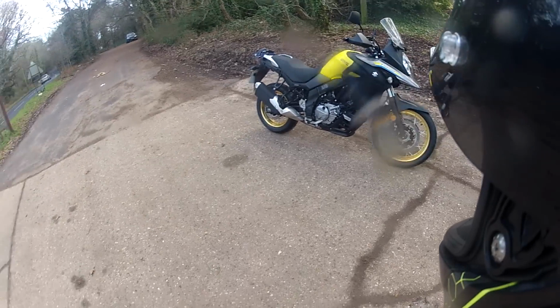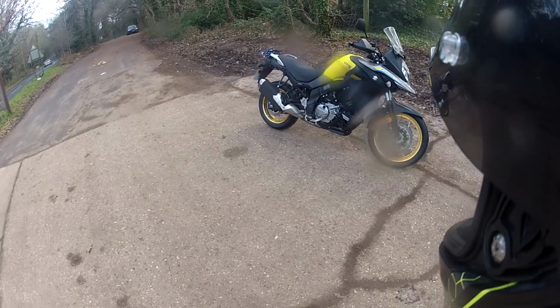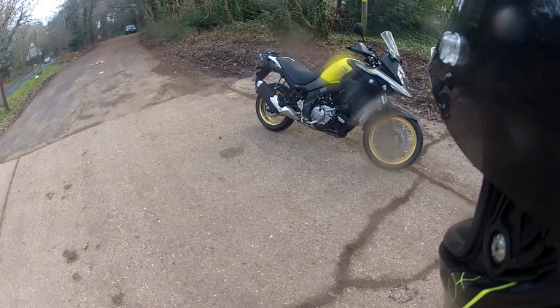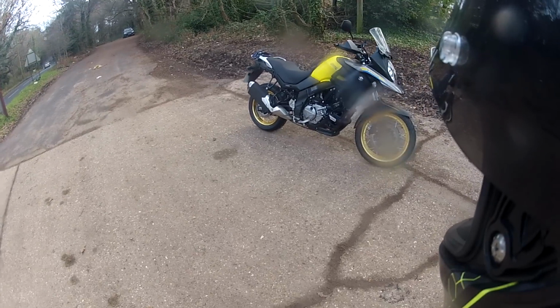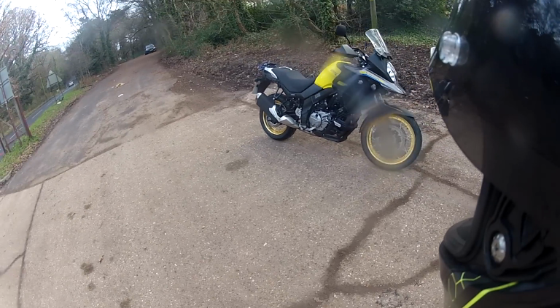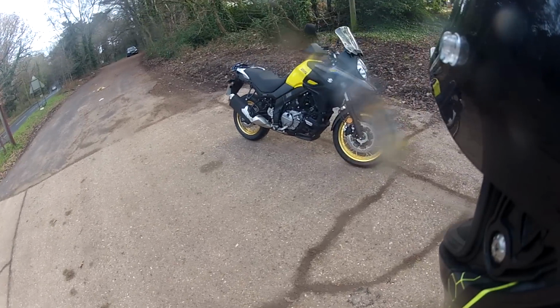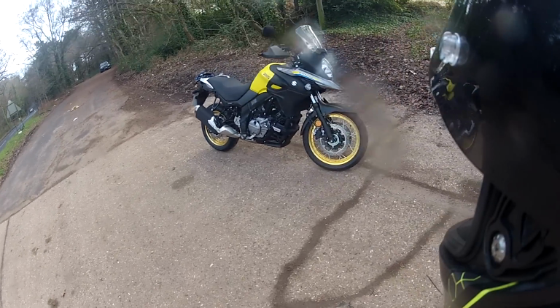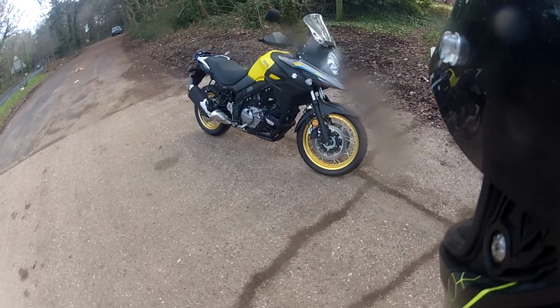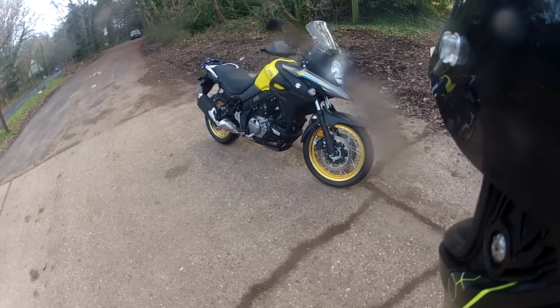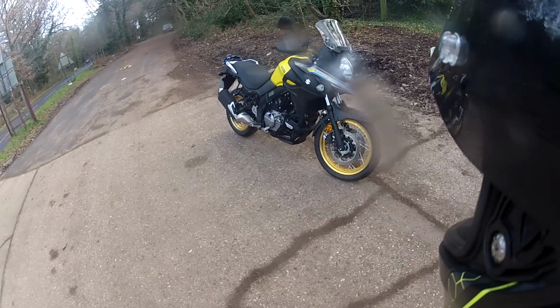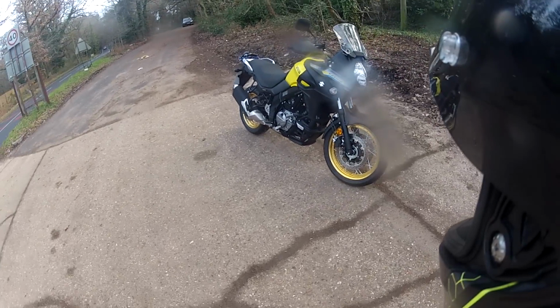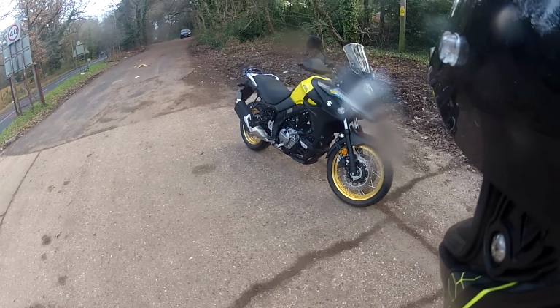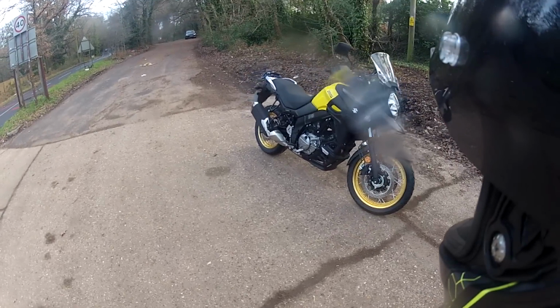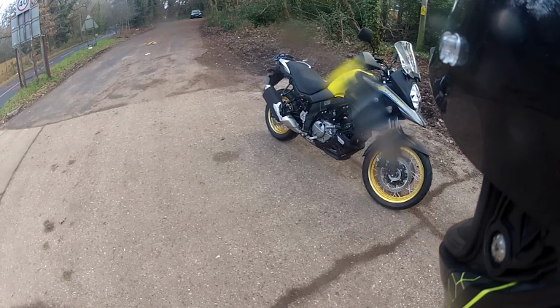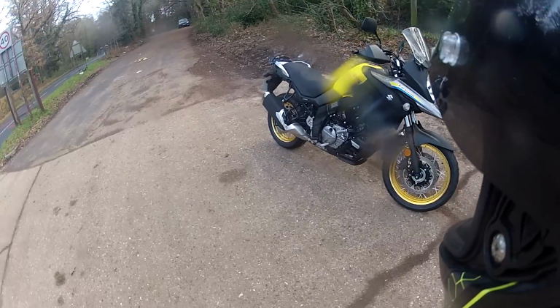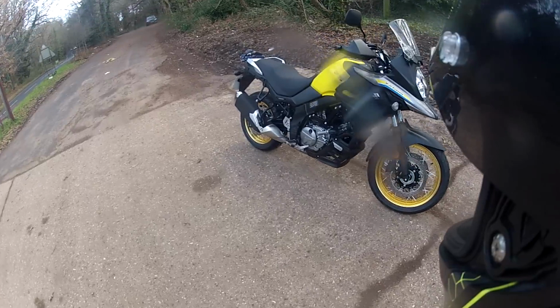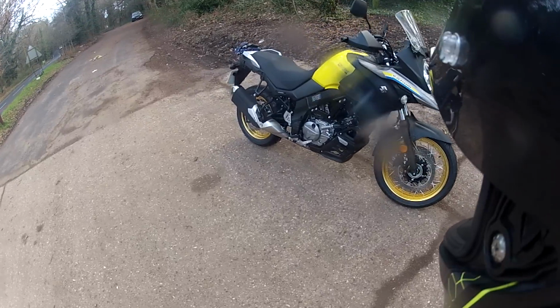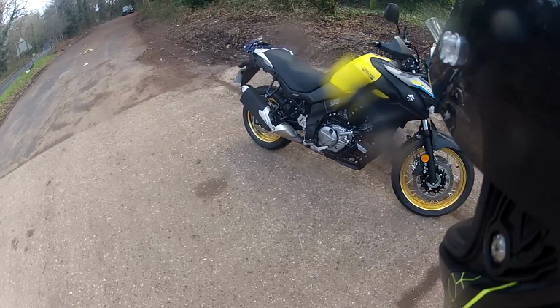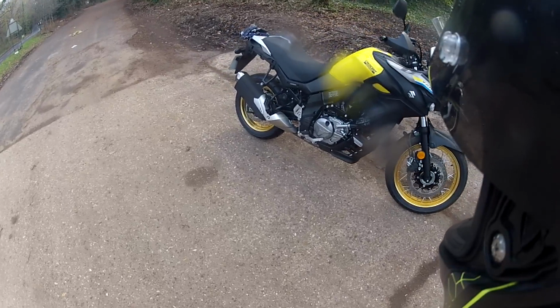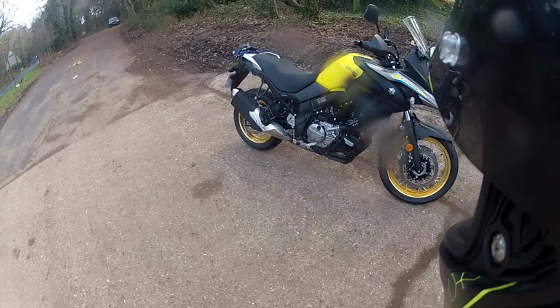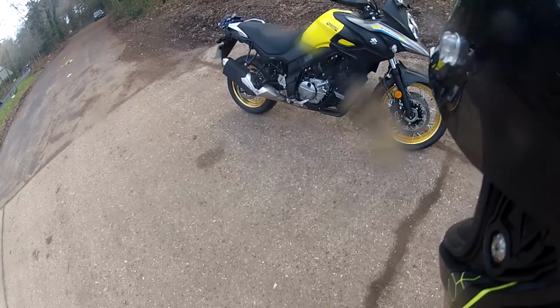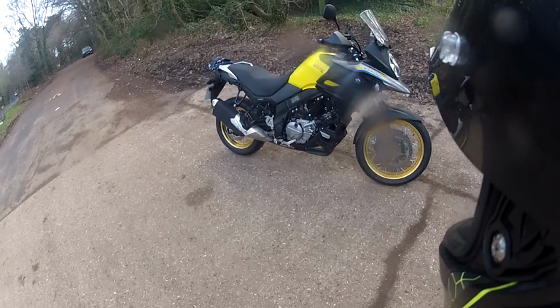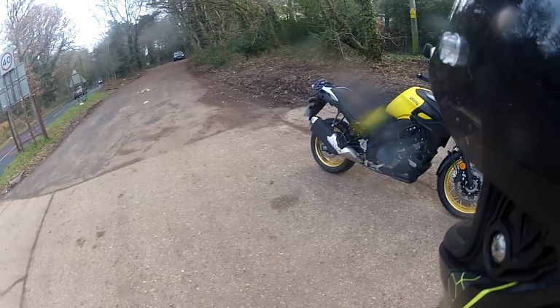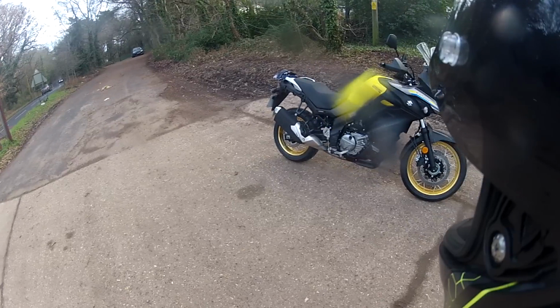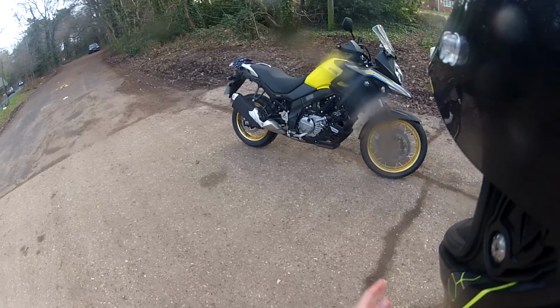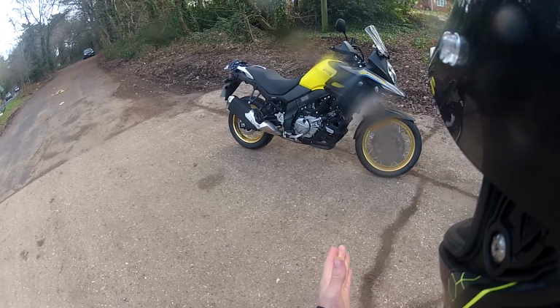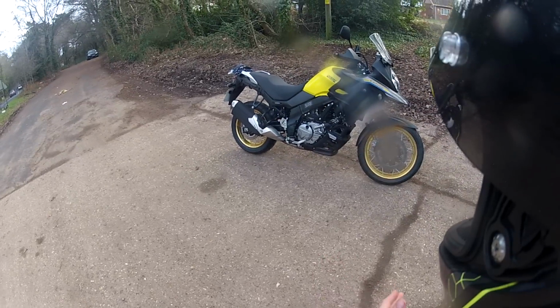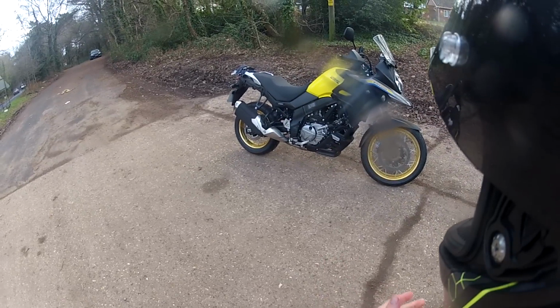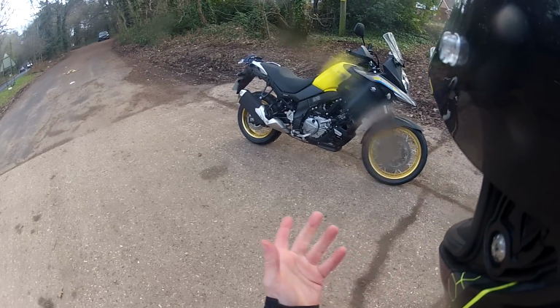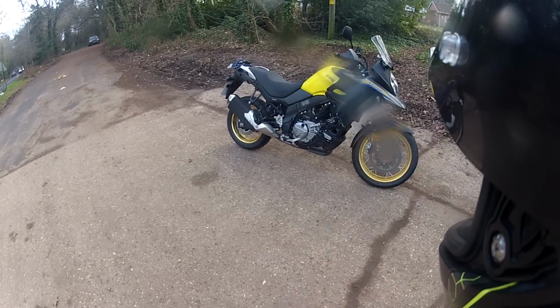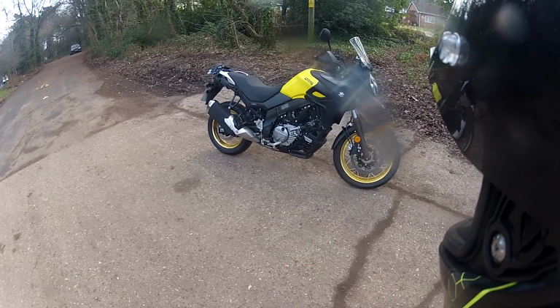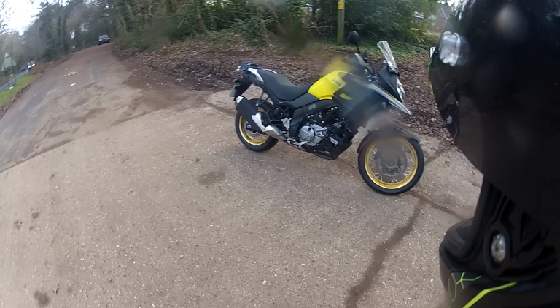Hi guys, Mark here. We've got a nice review for you today on a really lovely Suzuki DL 650 V-Strom. This is the new model that came out around about a year ago — I think it was 2017.